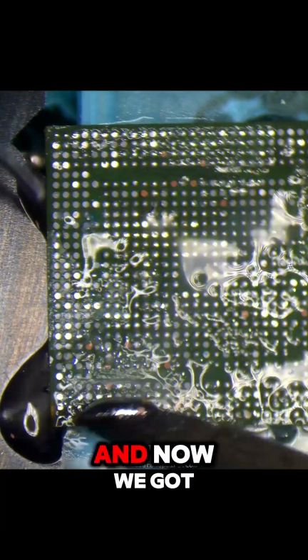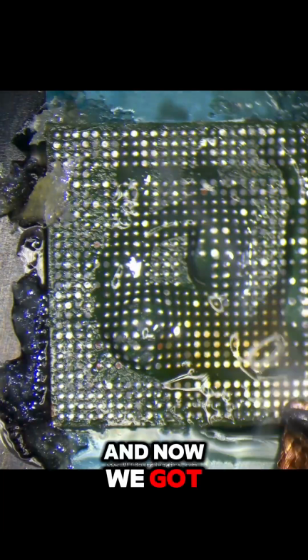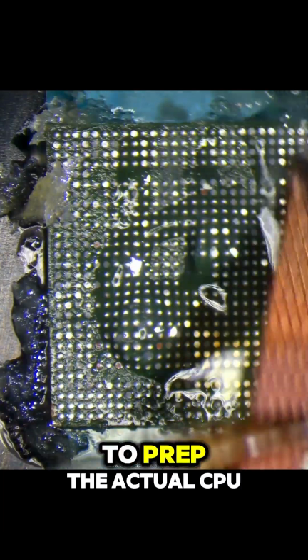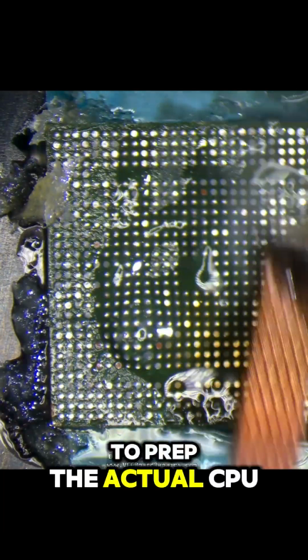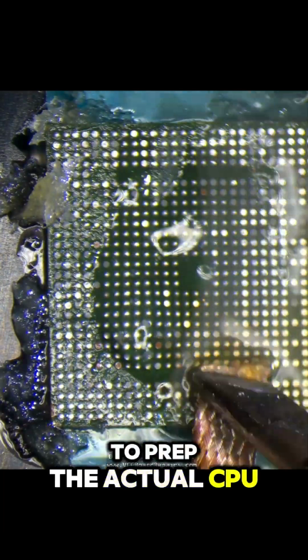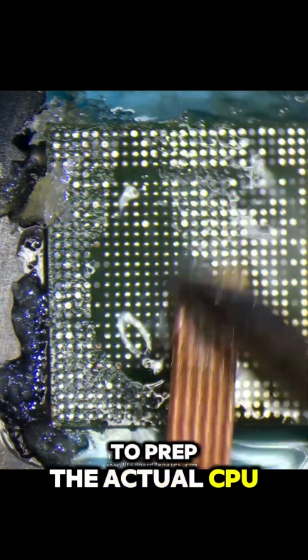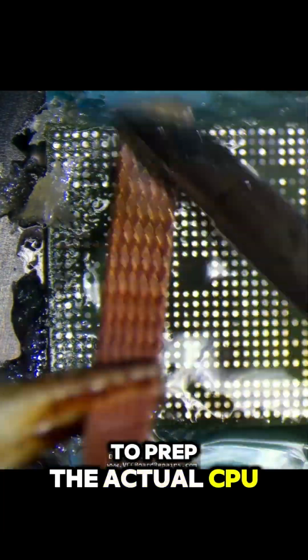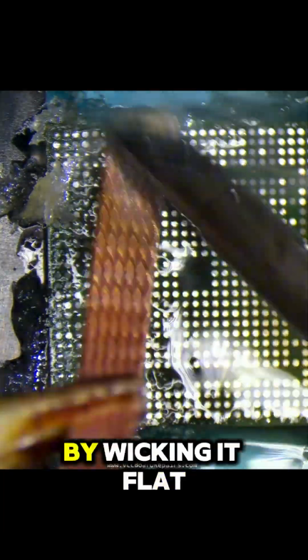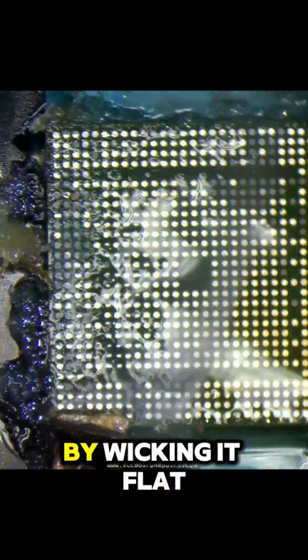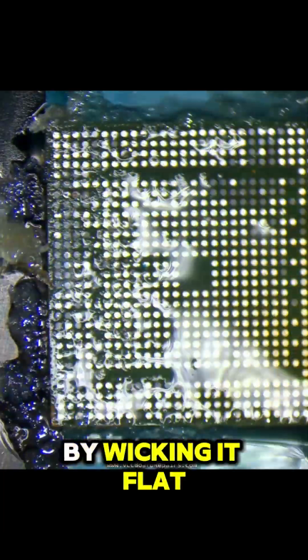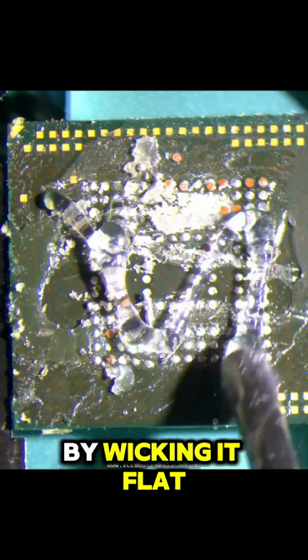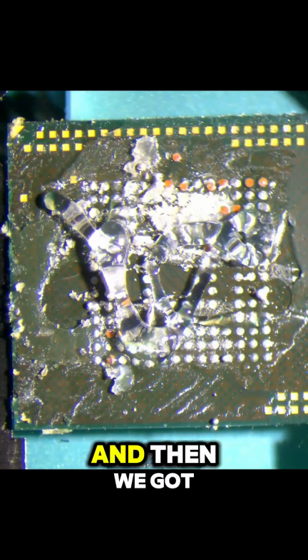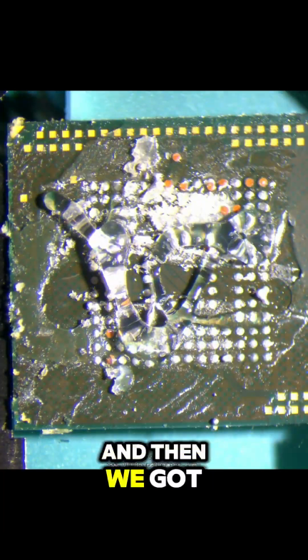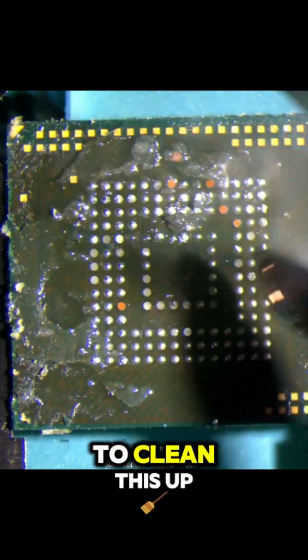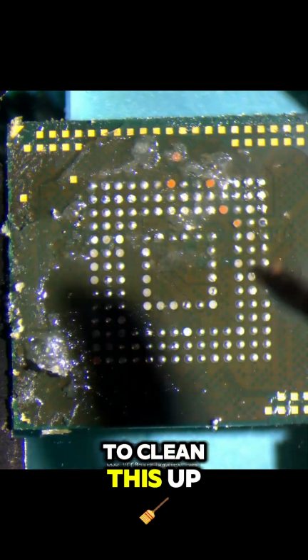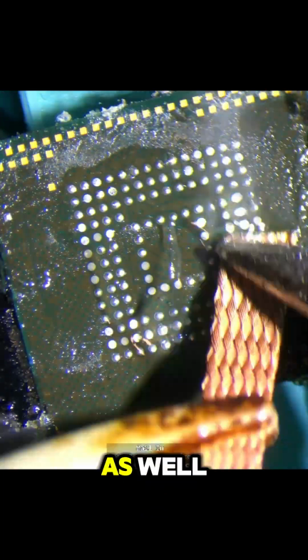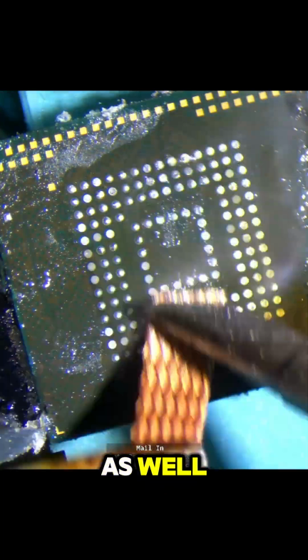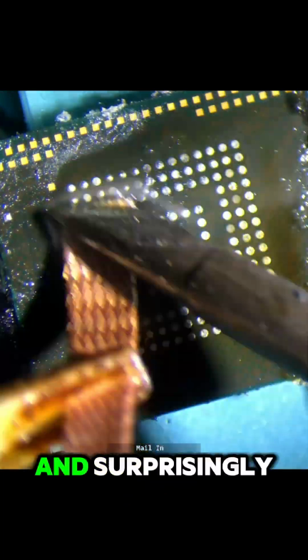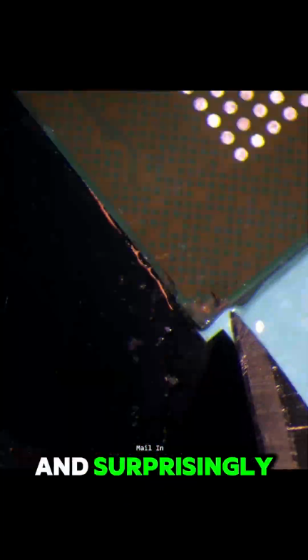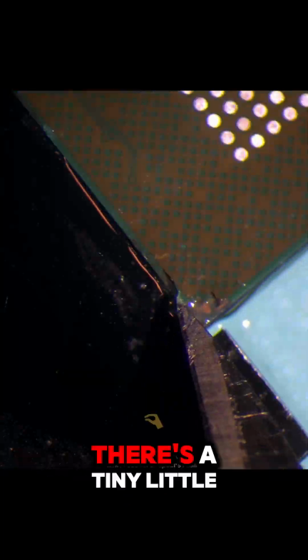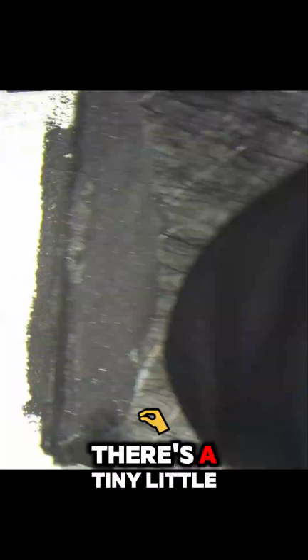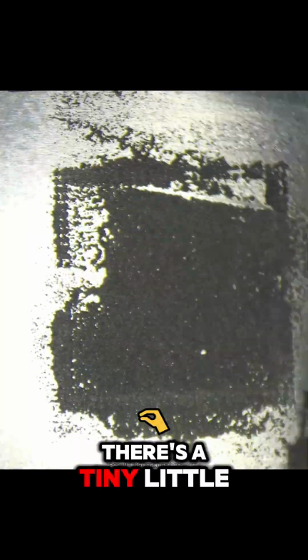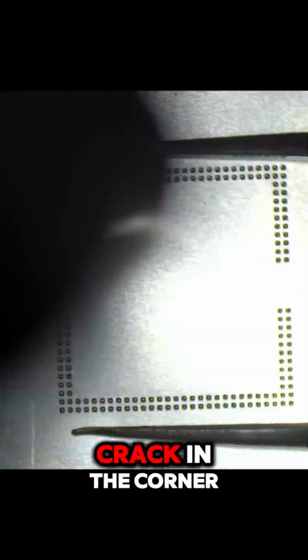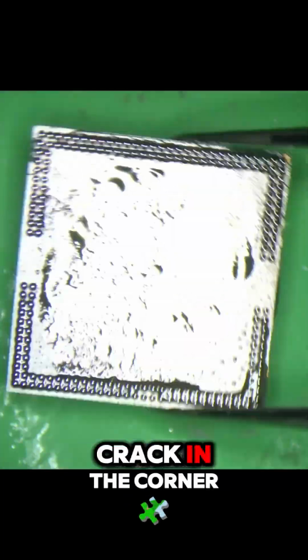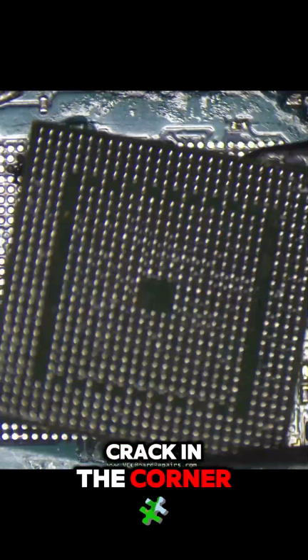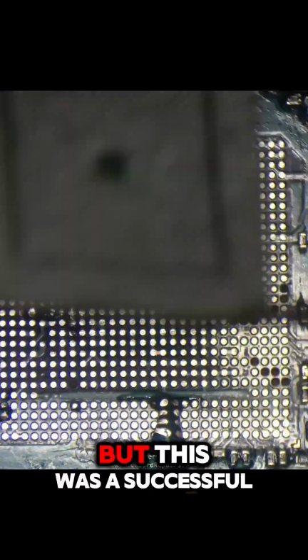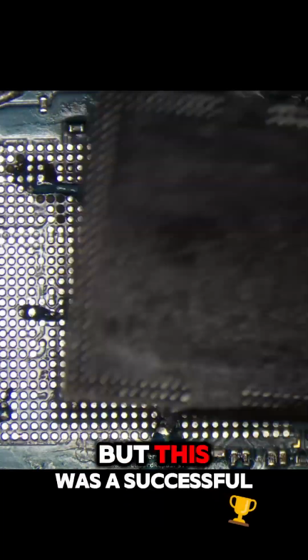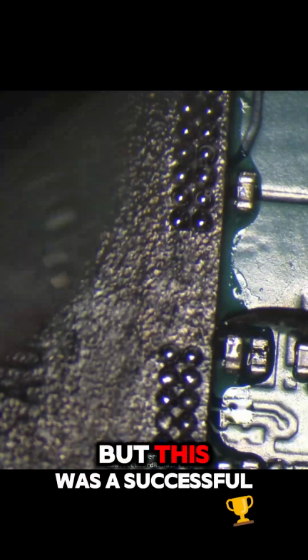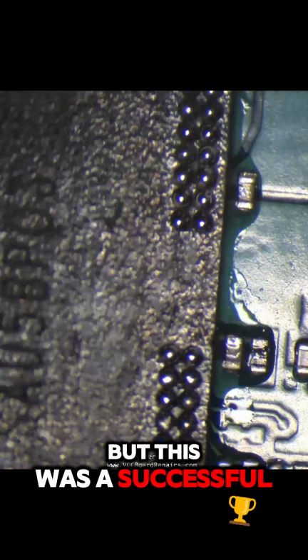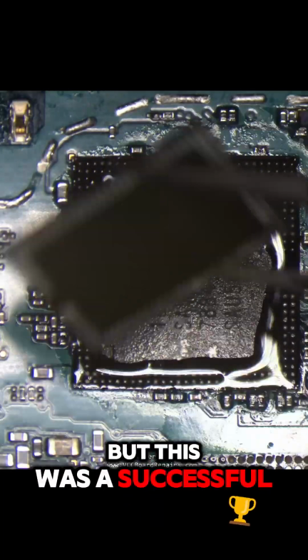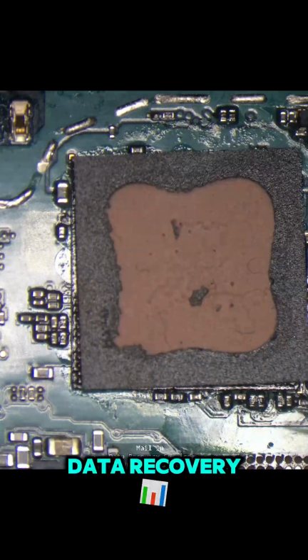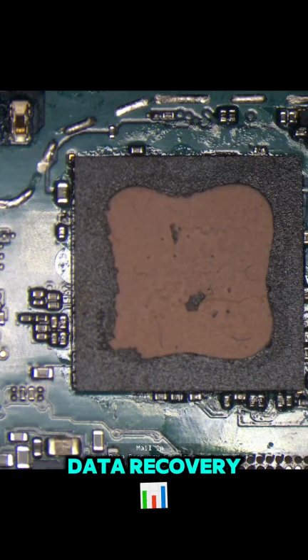And now we've got to prep the actual CPU by wicking it flat, and then we've got to clean this up as well. And surprisingly, there's a tiny little crack in the corner, but this was a successful data recovery.